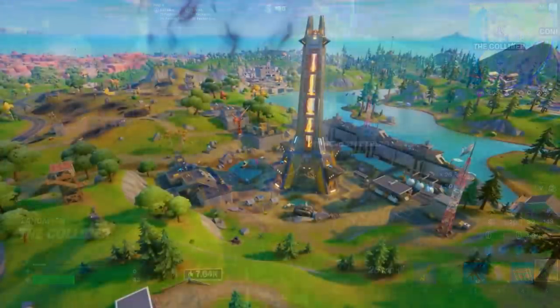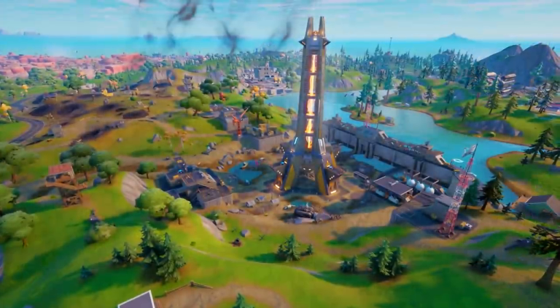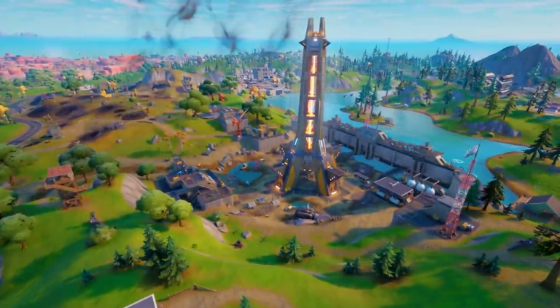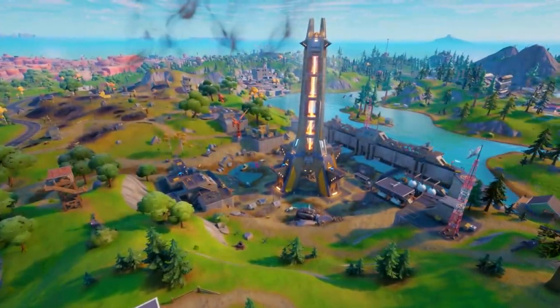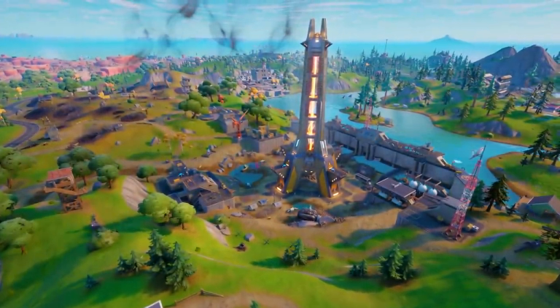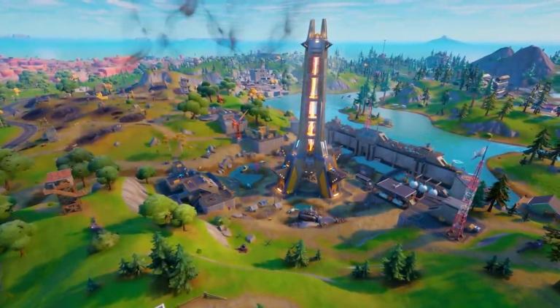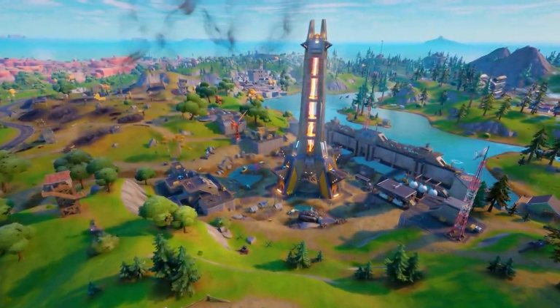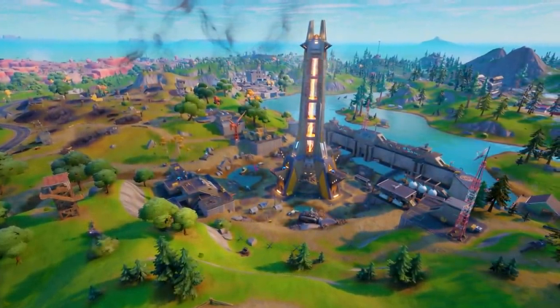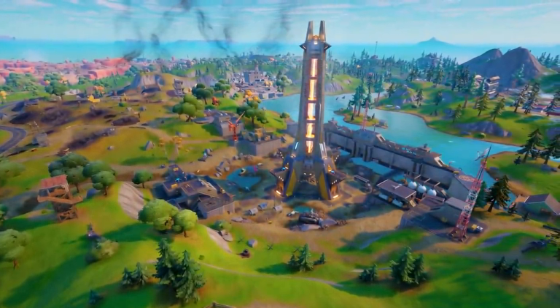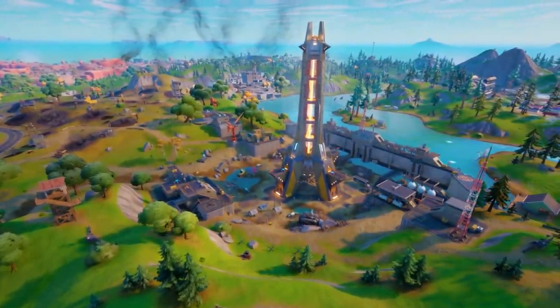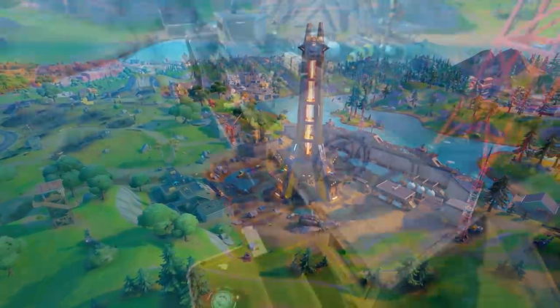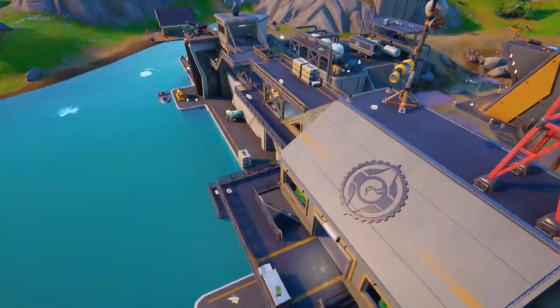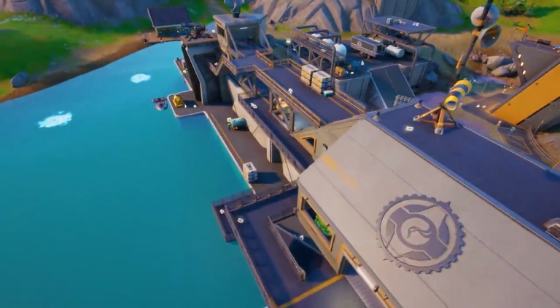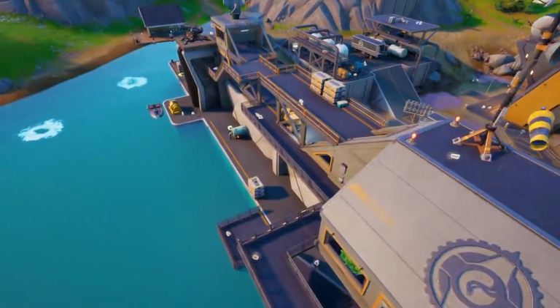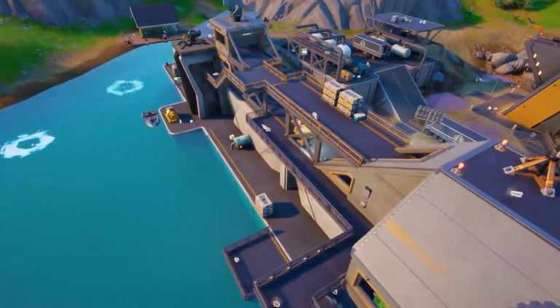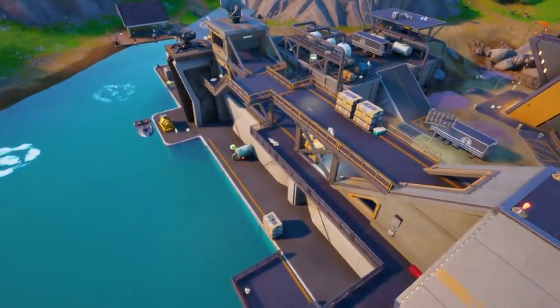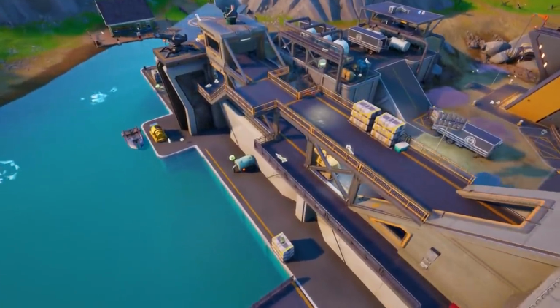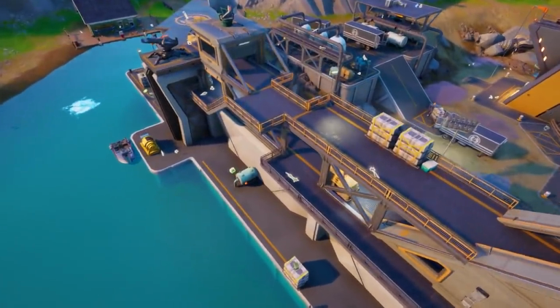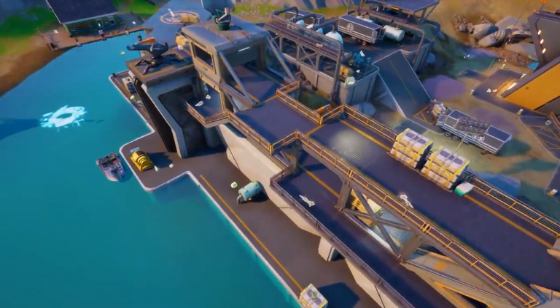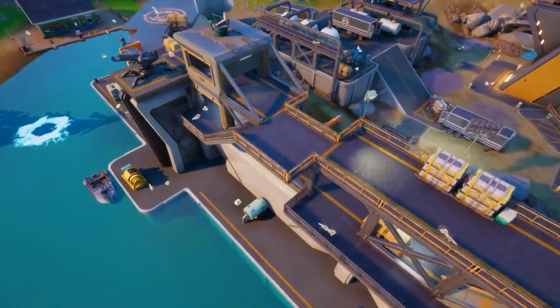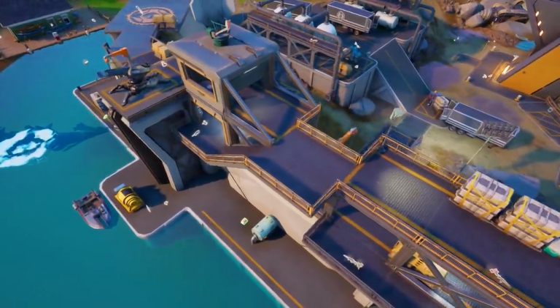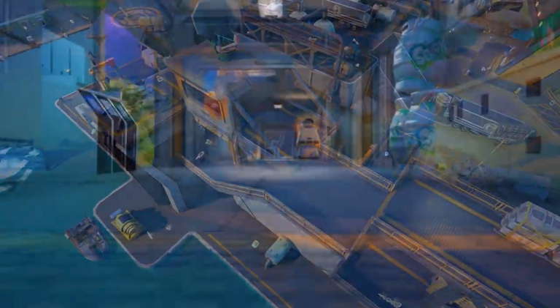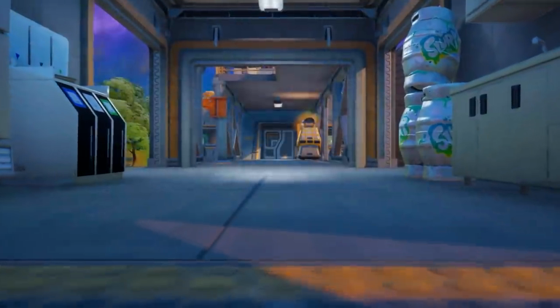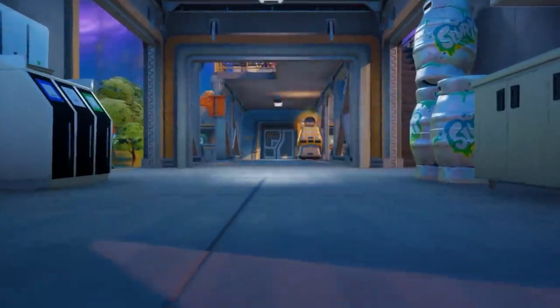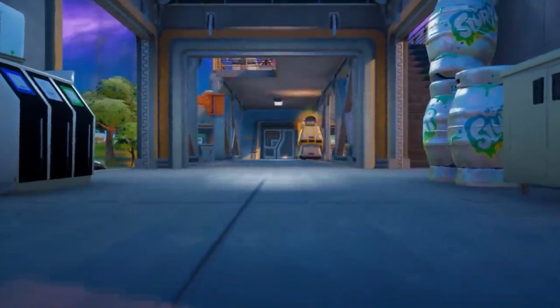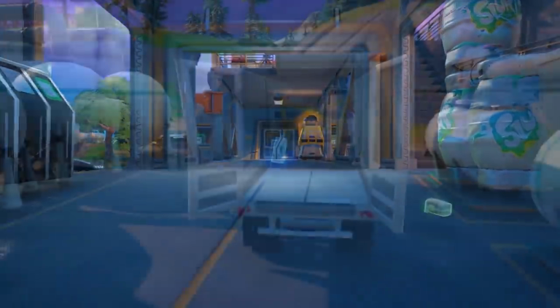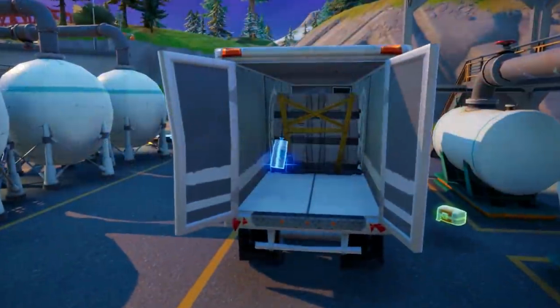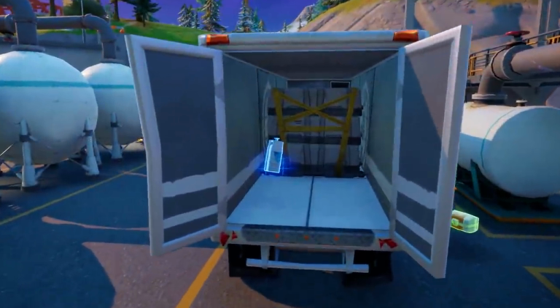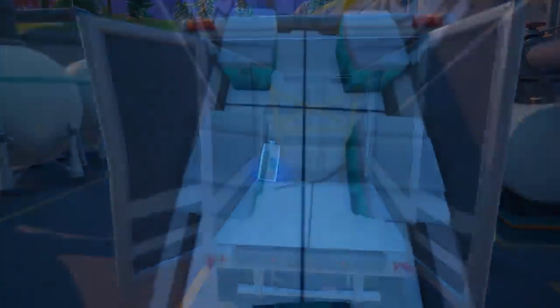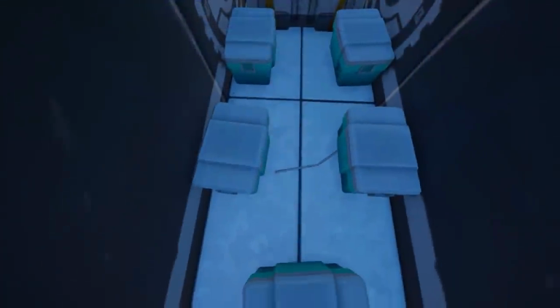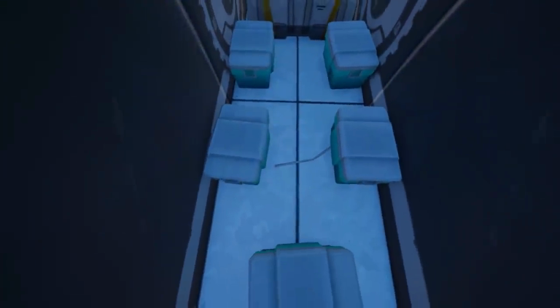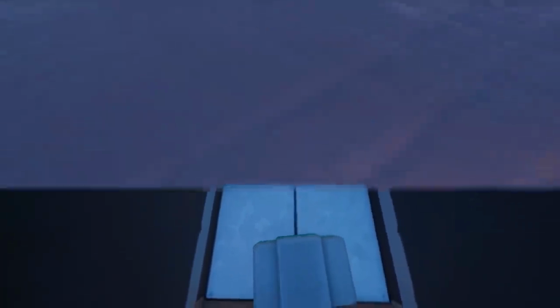It's pretty safe to say you can land at either side. Personally, I'd recommend landing on the west side, on that north-hand side where you can get some of the higher-up chests. There are also a bunch of slurp barrels there, and then you can rotate to the north side to get some of those chug splashes too.